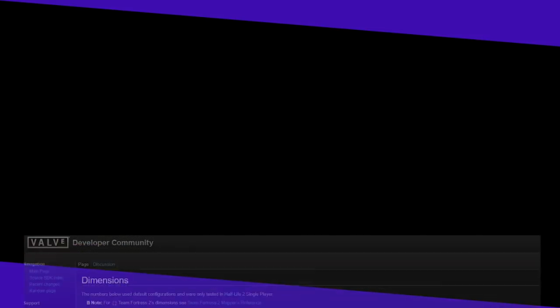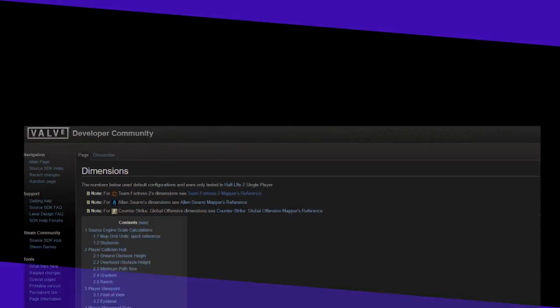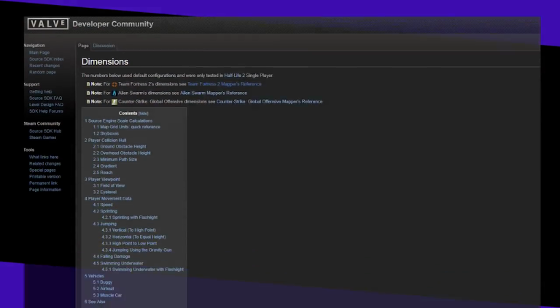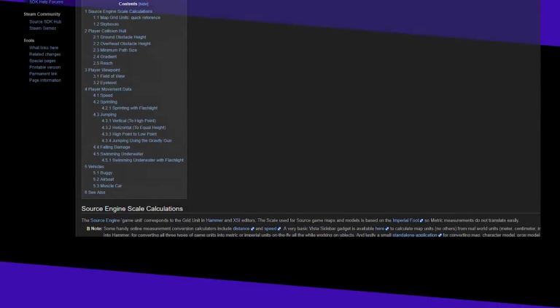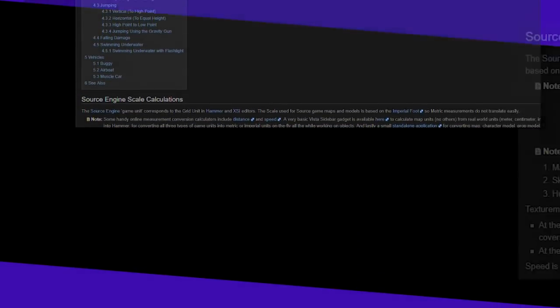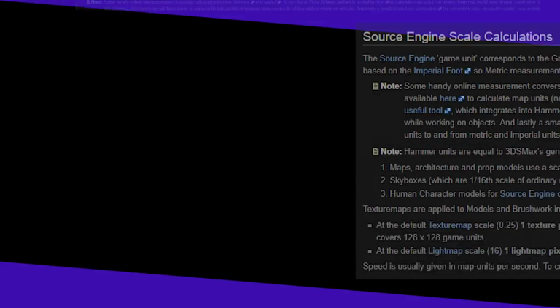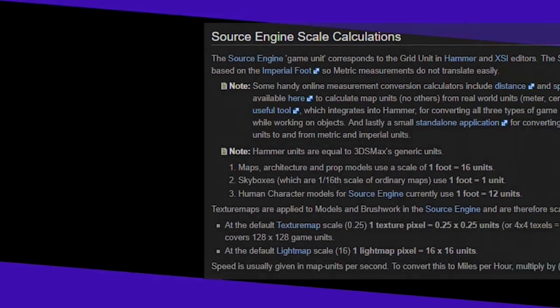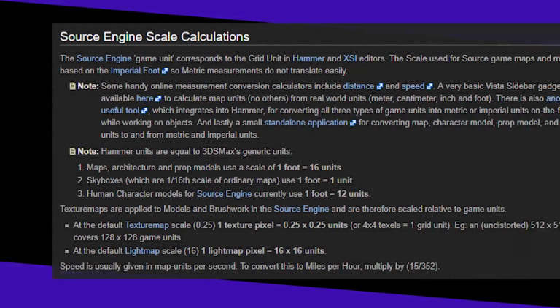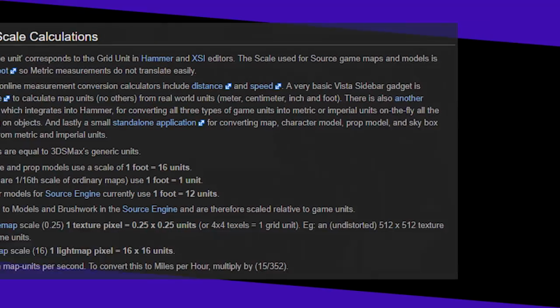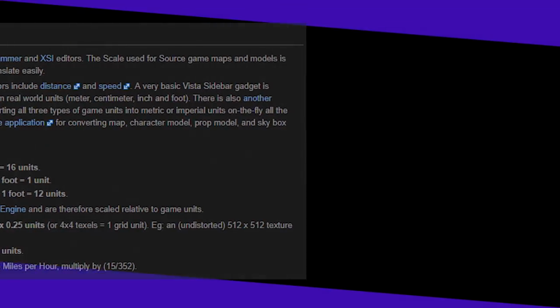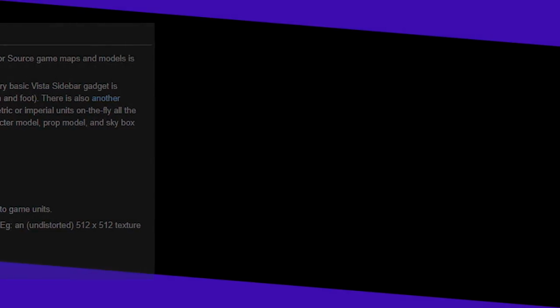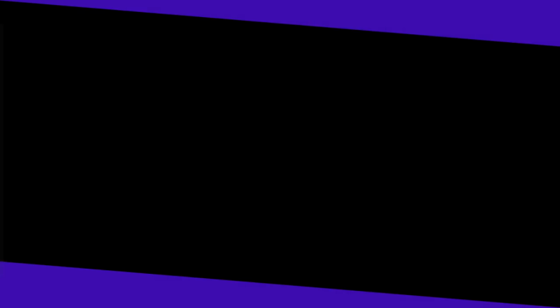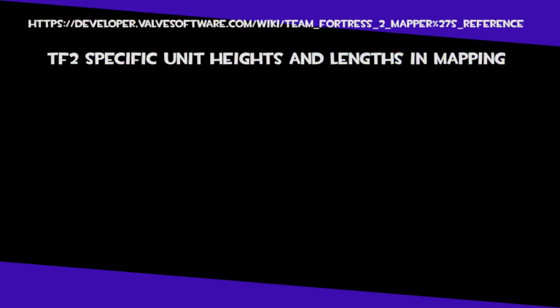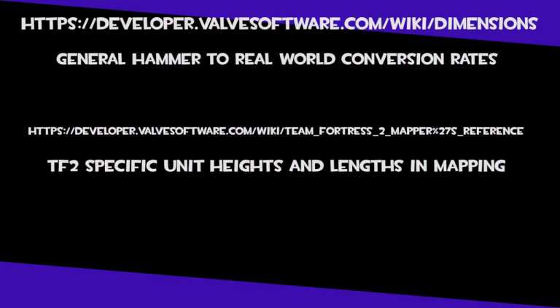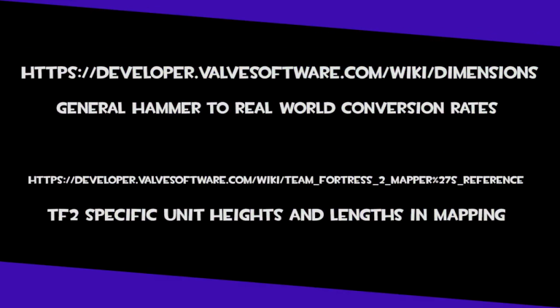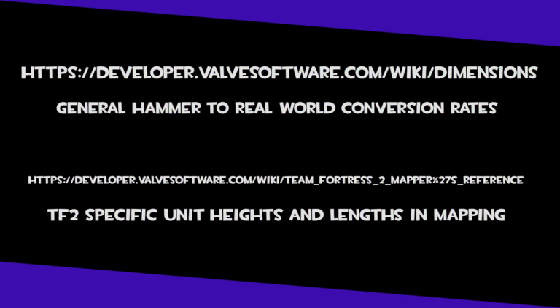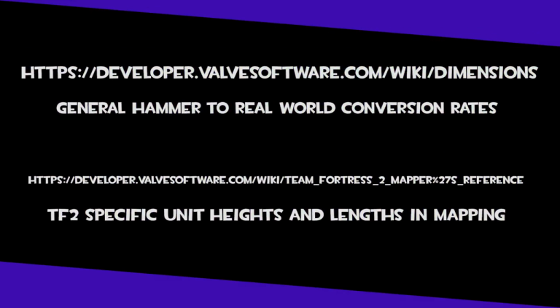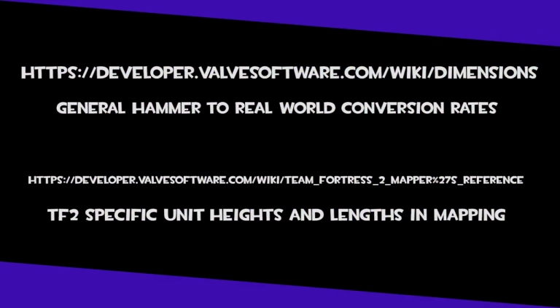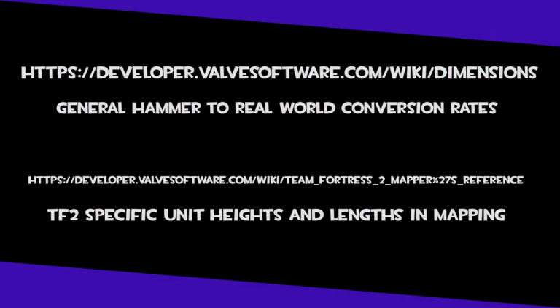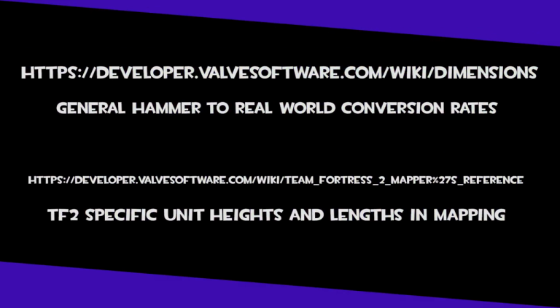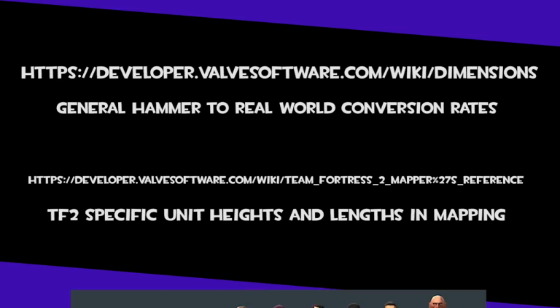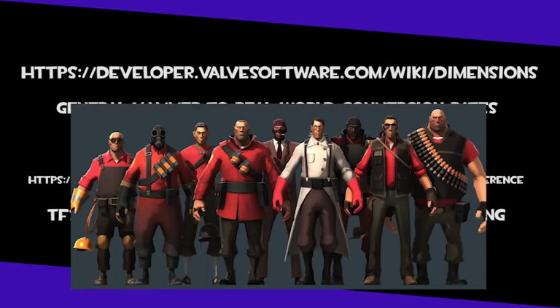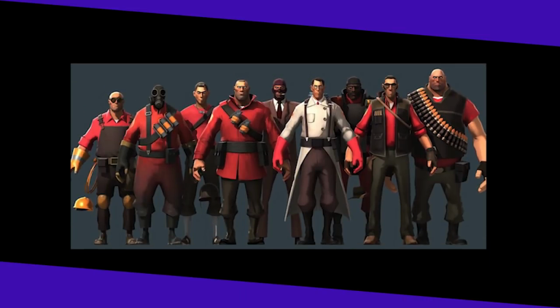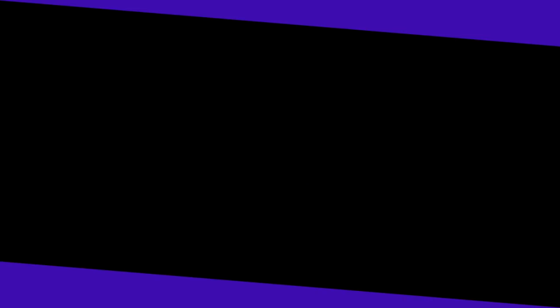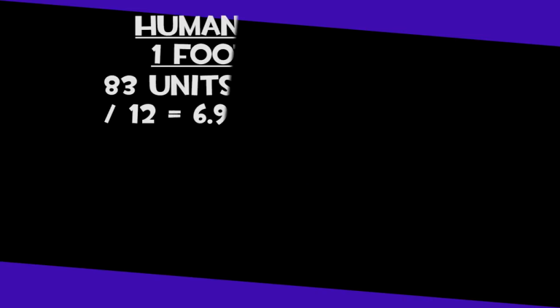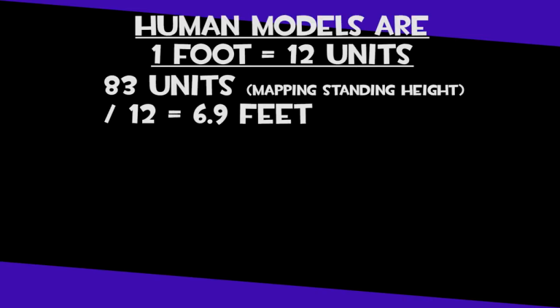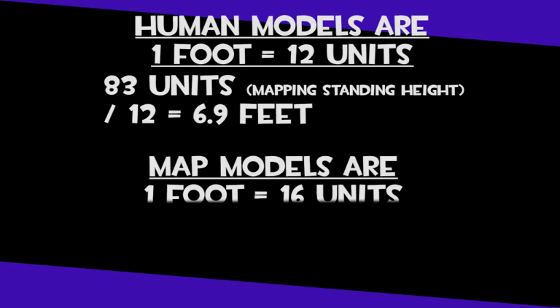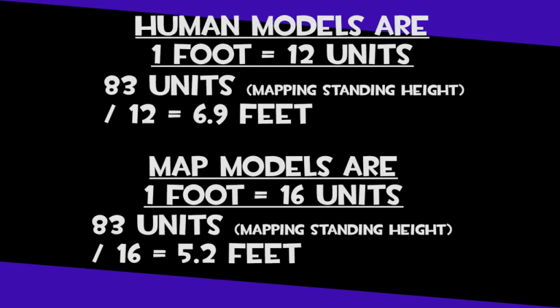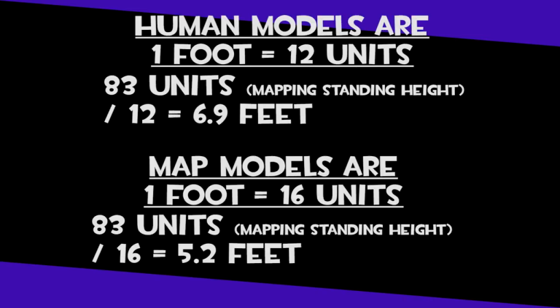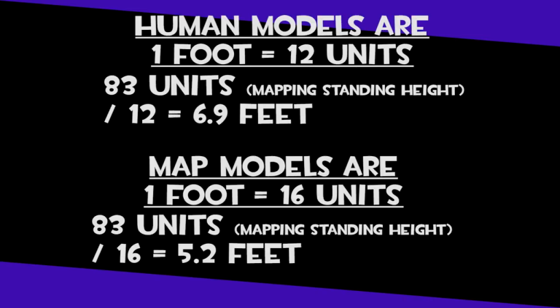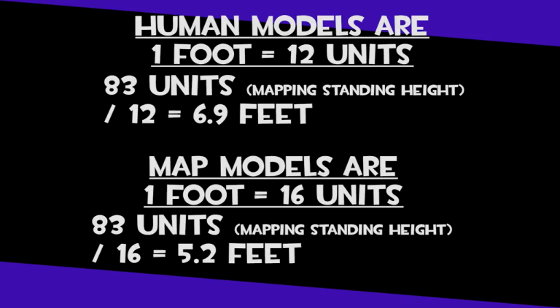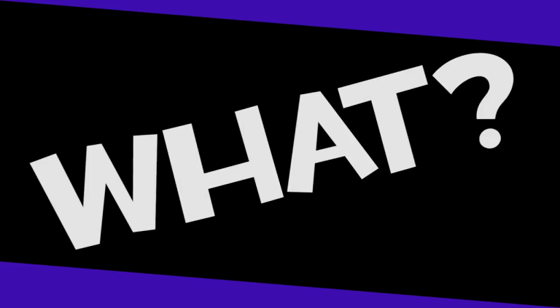The Valve developer wiki has some information regarding units to real-world measurements and hammer unit sizes of TF2 player models and buildings. I'll link them in the description, but be warned, the conversion is a bit off. It seems that all TF2 classes at their full height are either 7 feet tall or 5 feet tall. Either way — what?